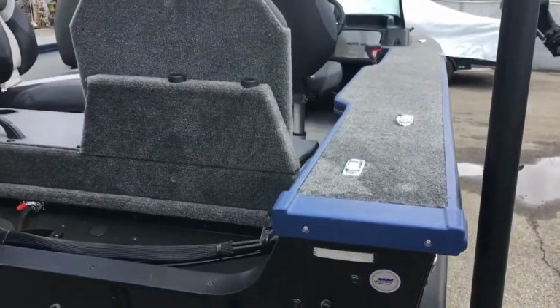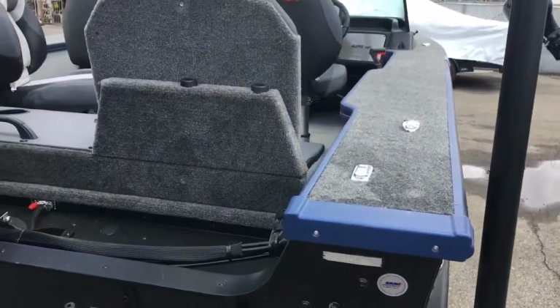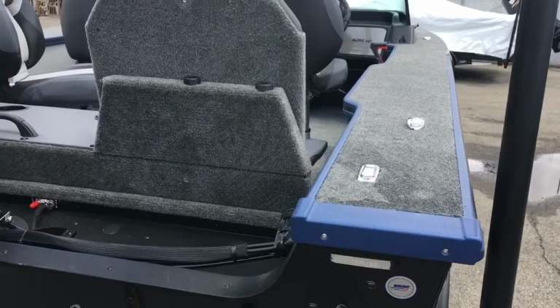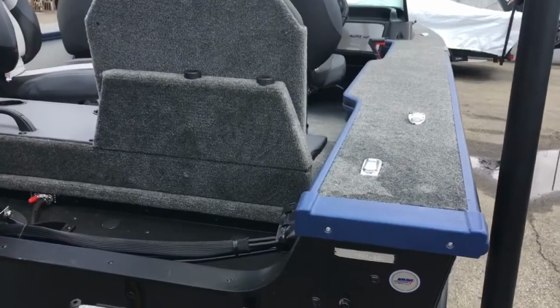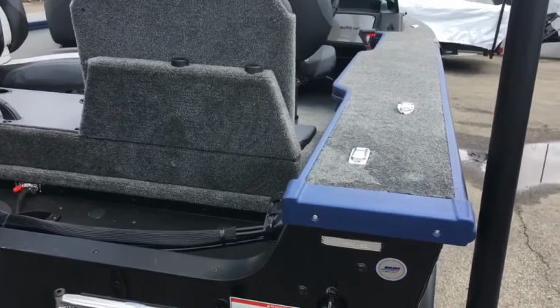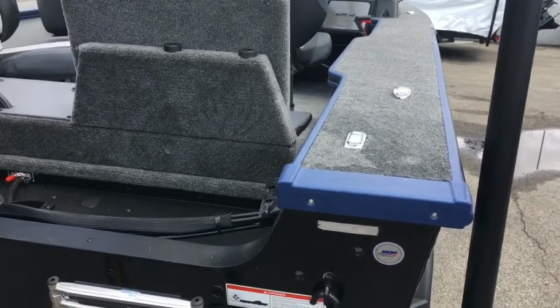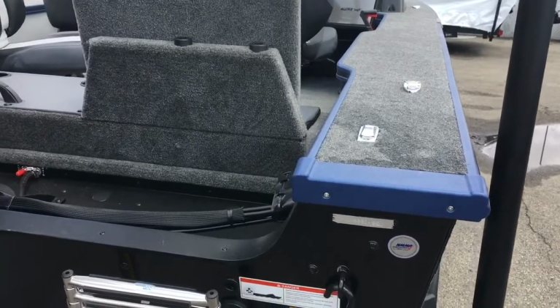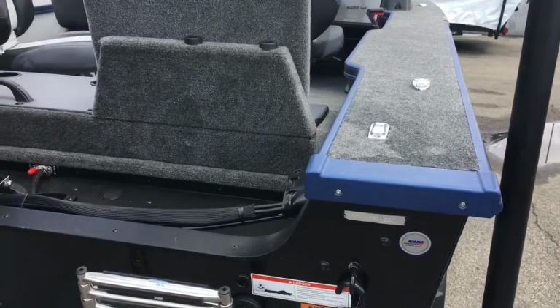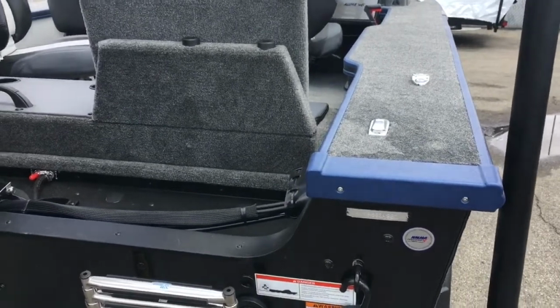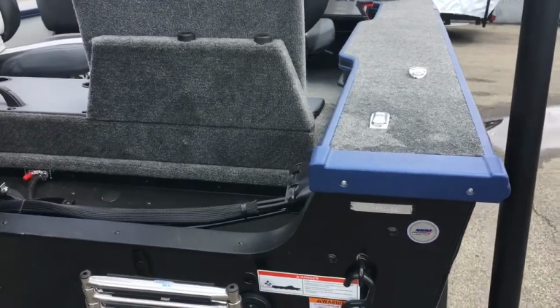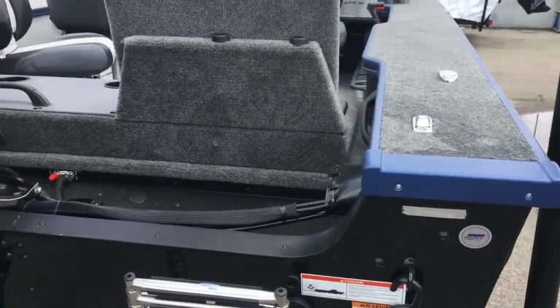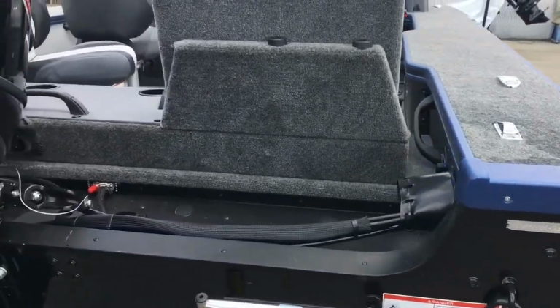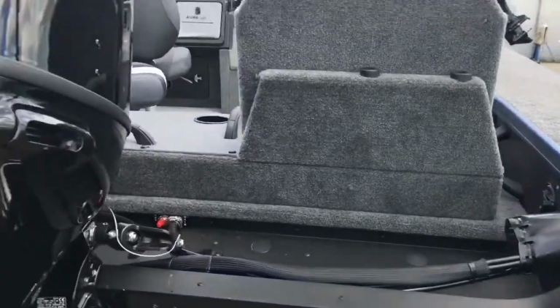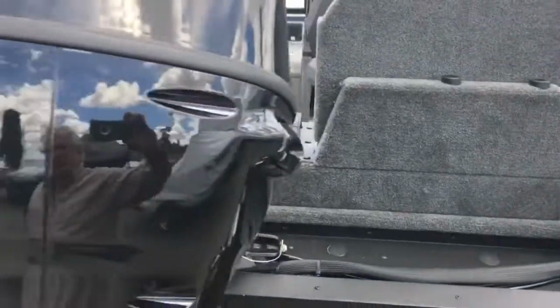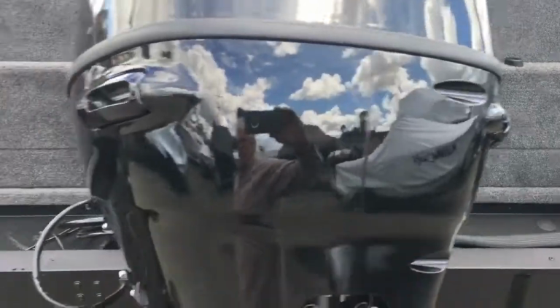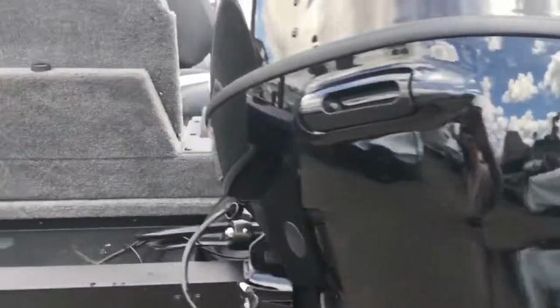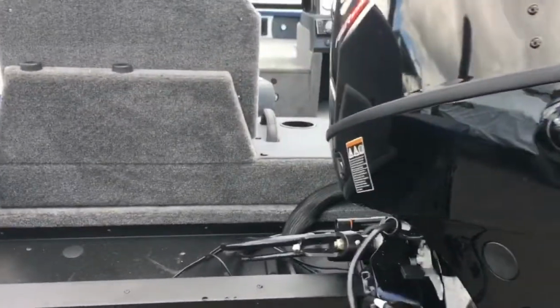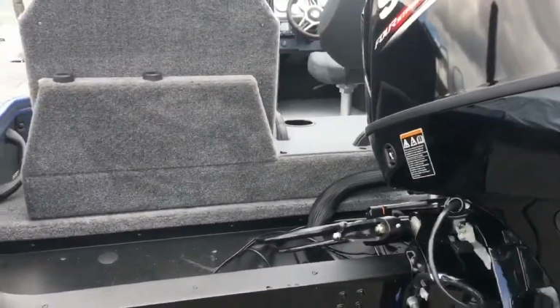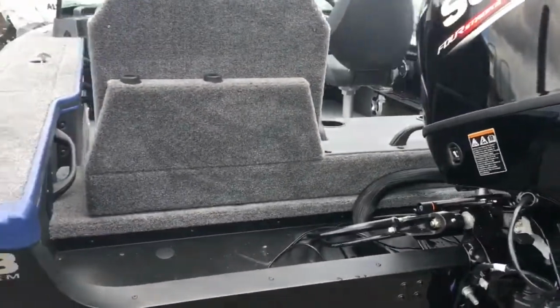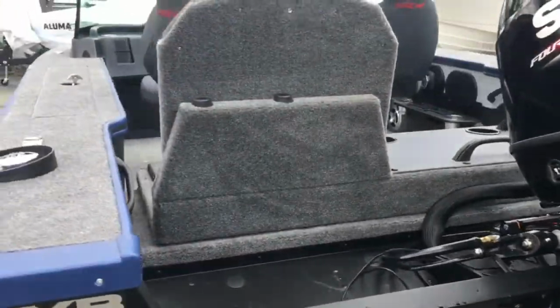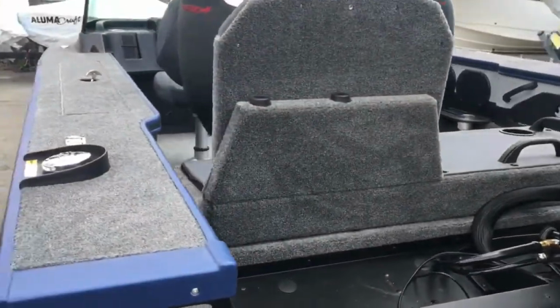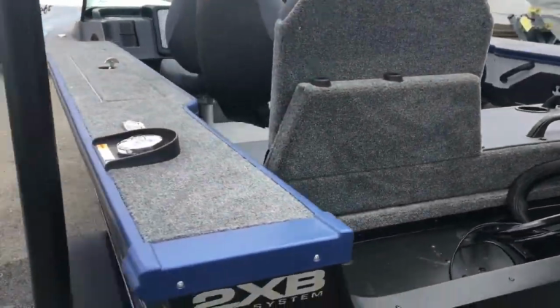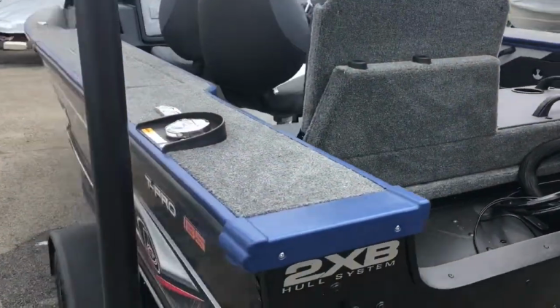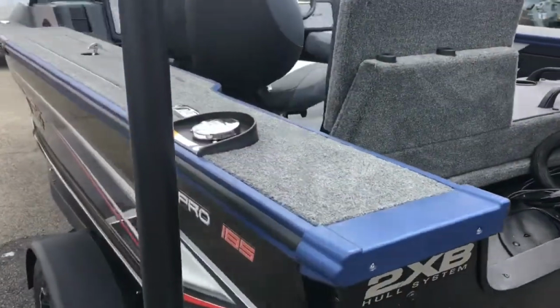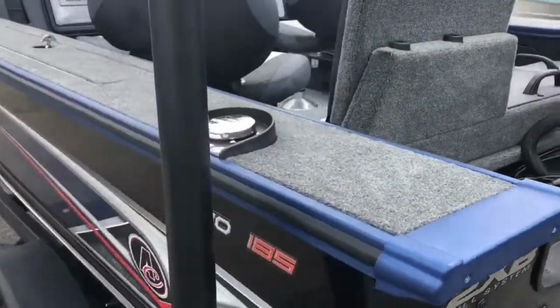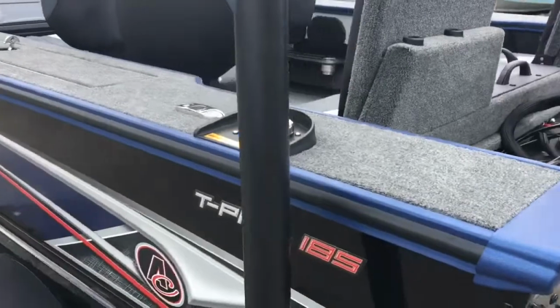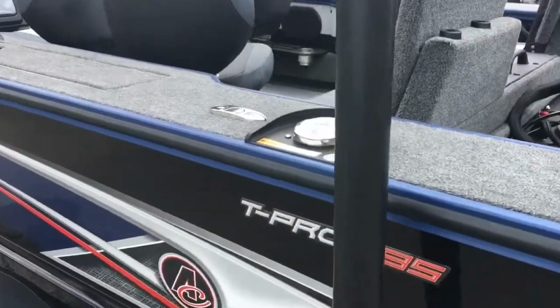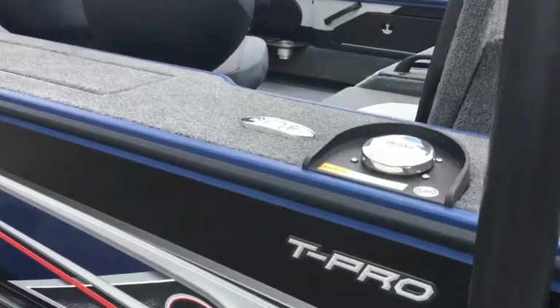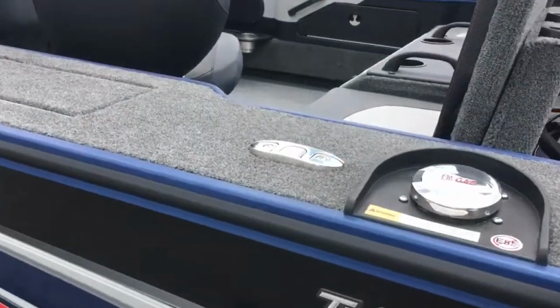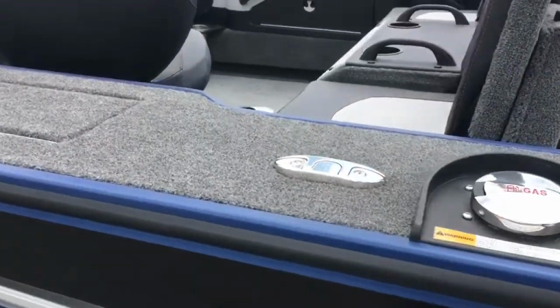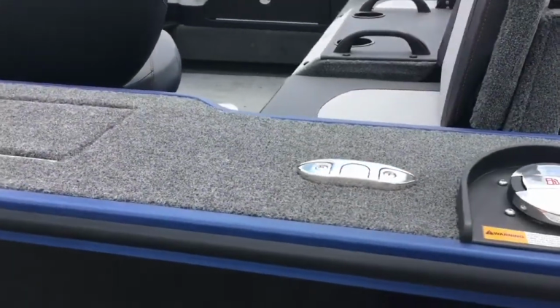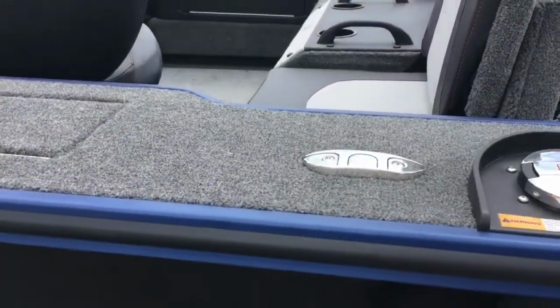The 185 Tournament Pro has very wide gunnels with storage underneath, and pop-up cleats.